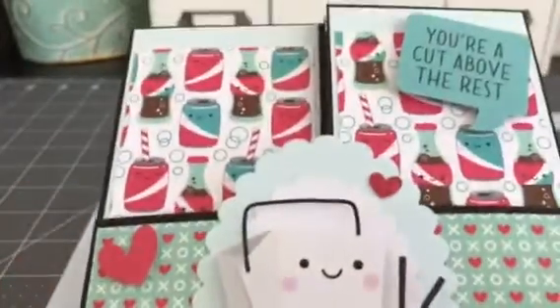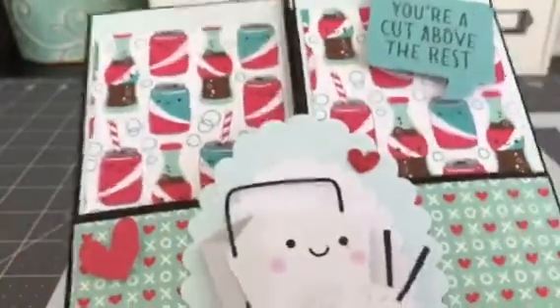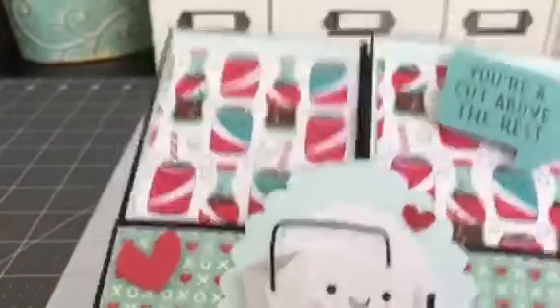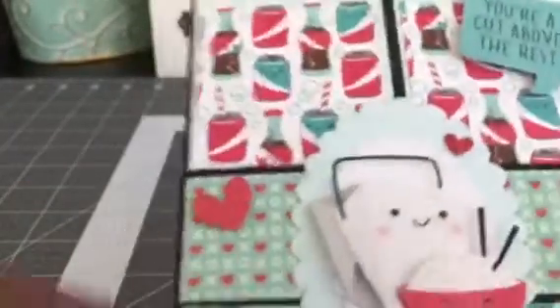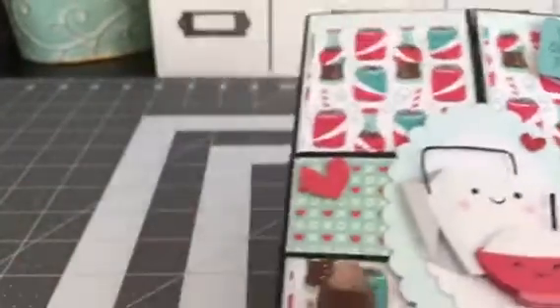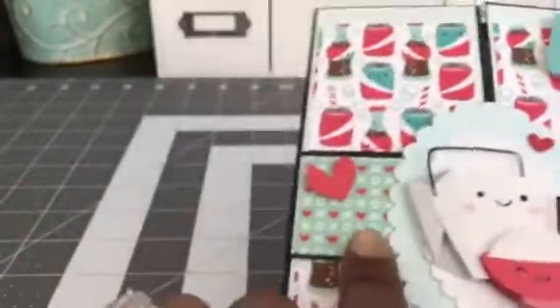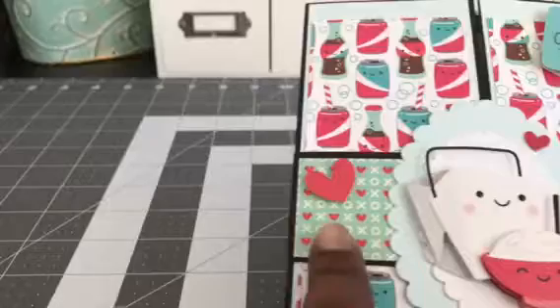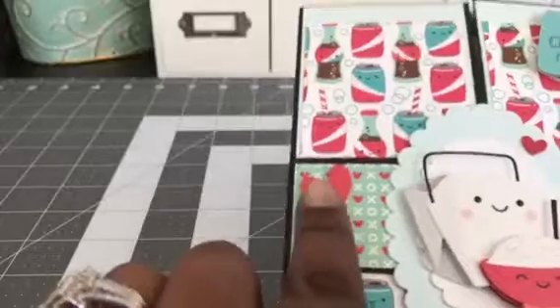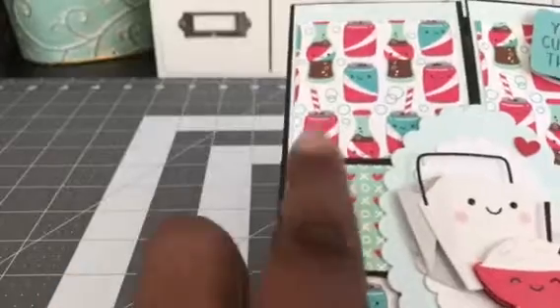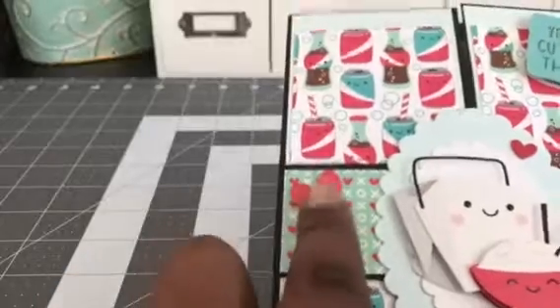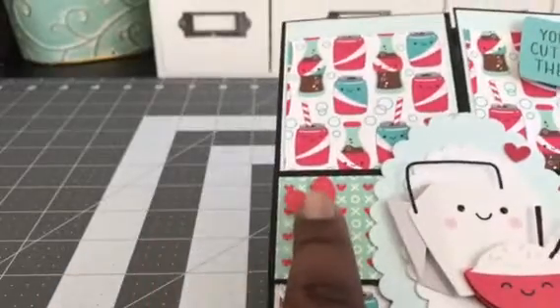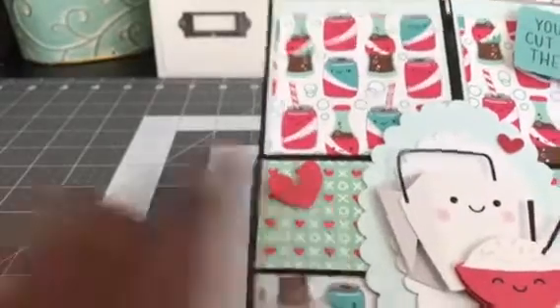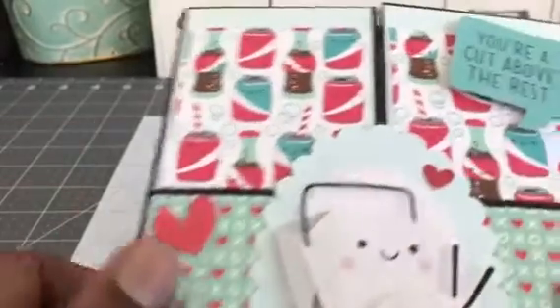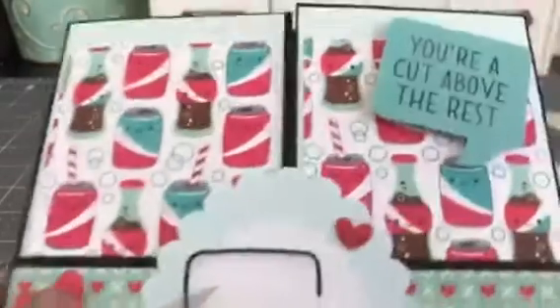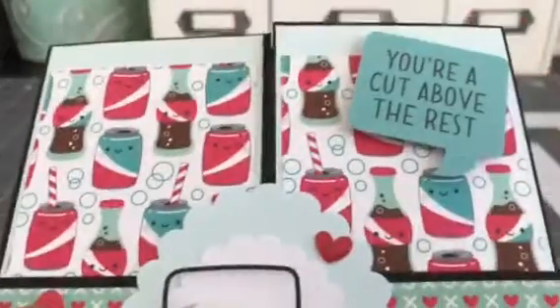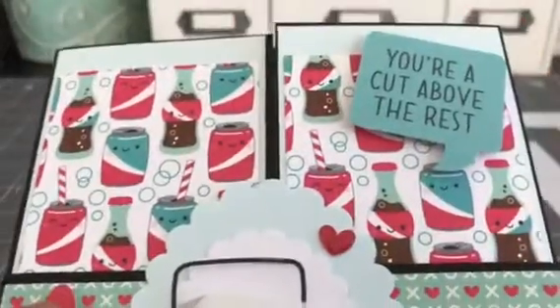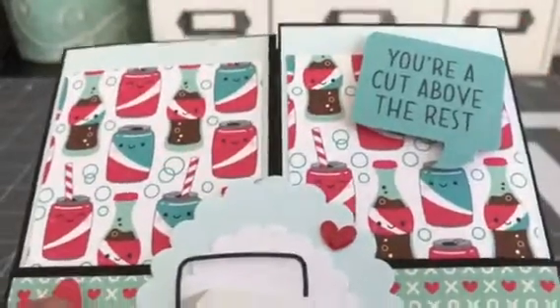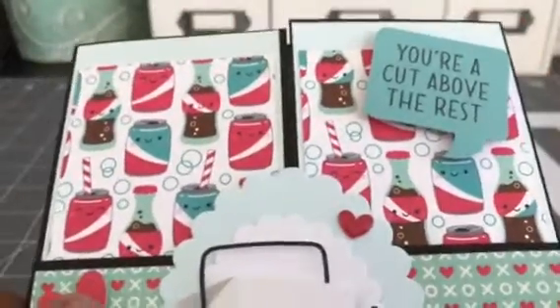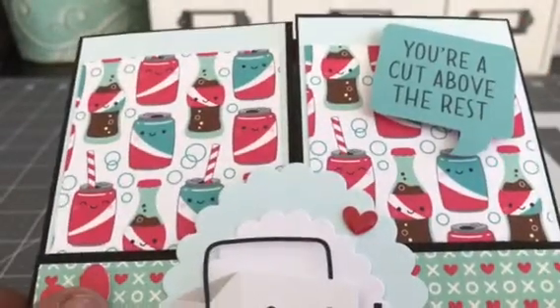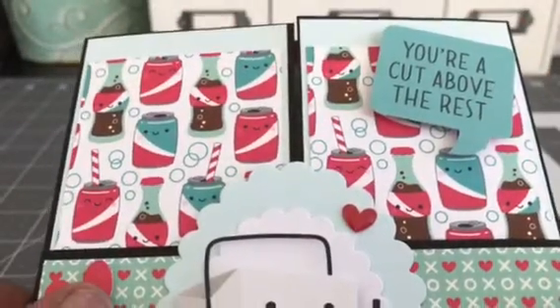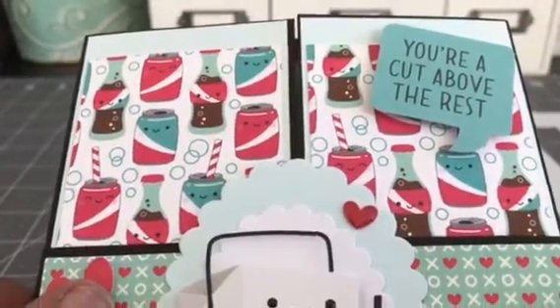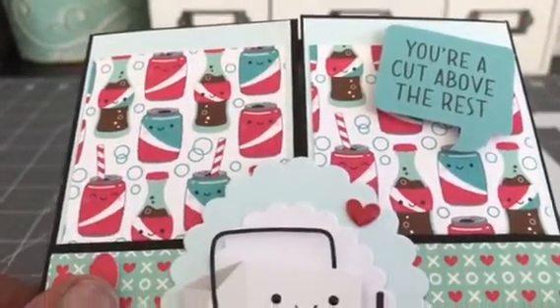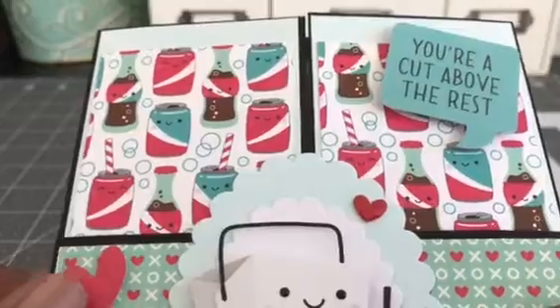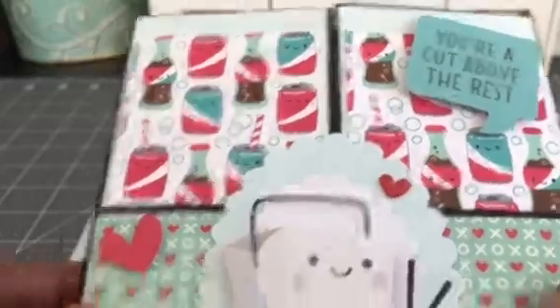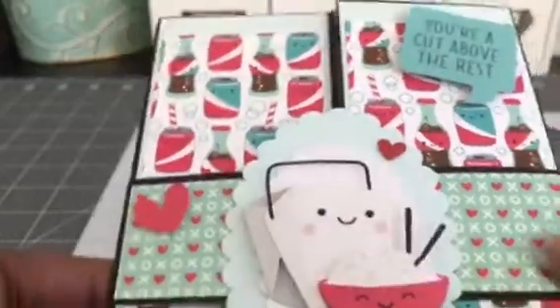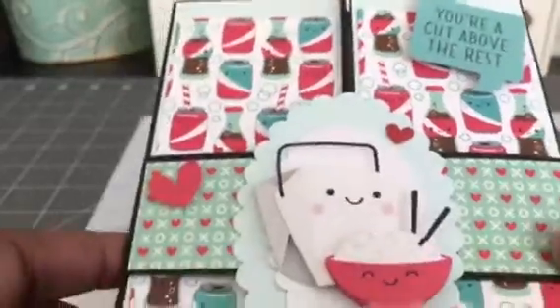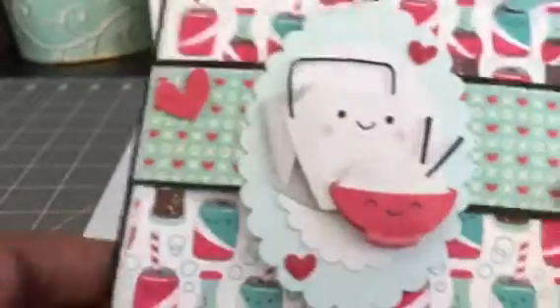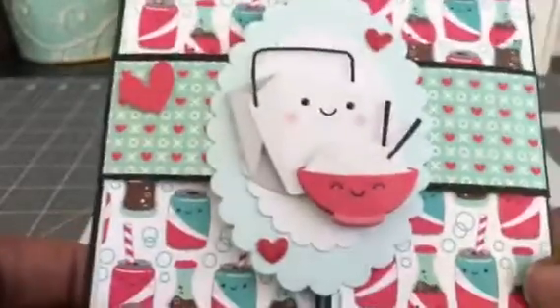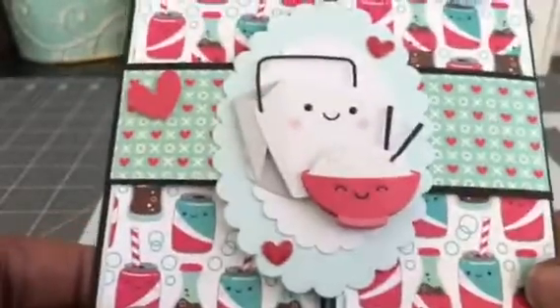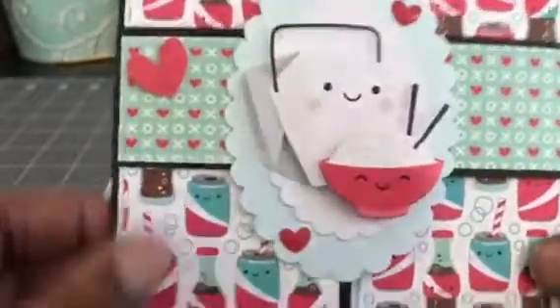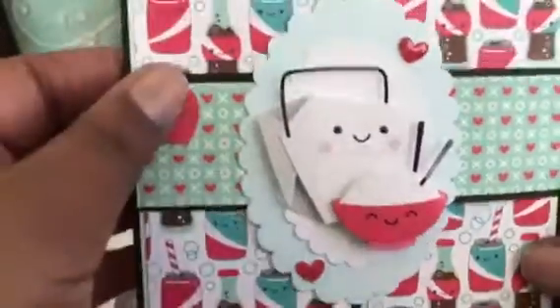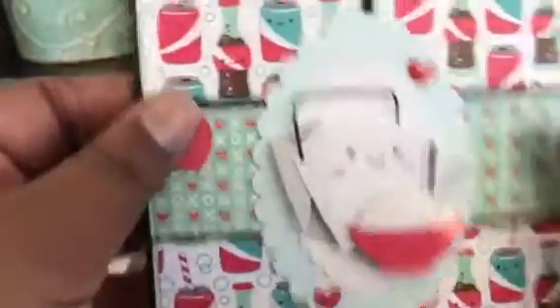It's so cute, and this is also — the heart is one of the ephemera pieces, as well as this one that says 'you're a cut above the rest.' Absolutely adorable. I love this paper.